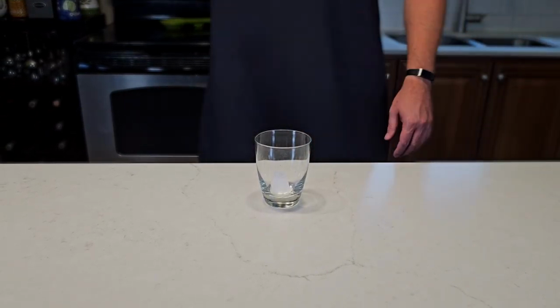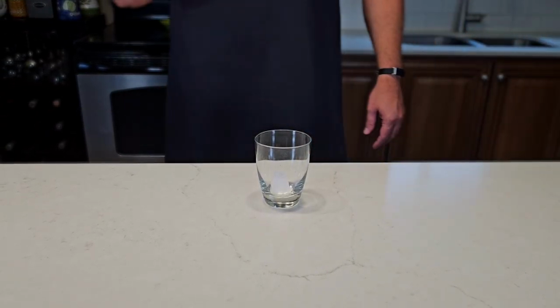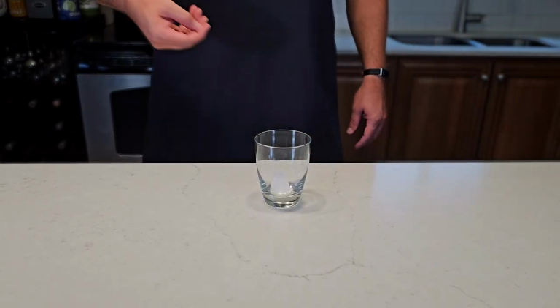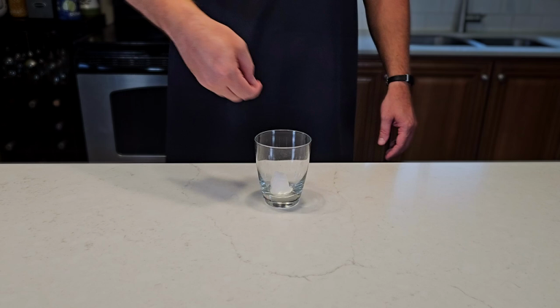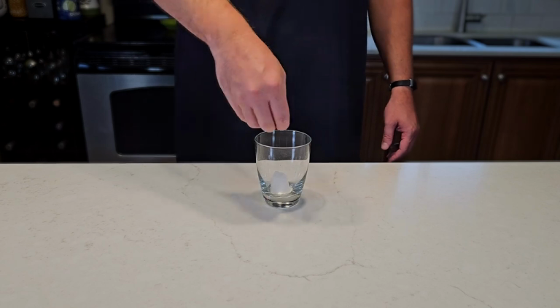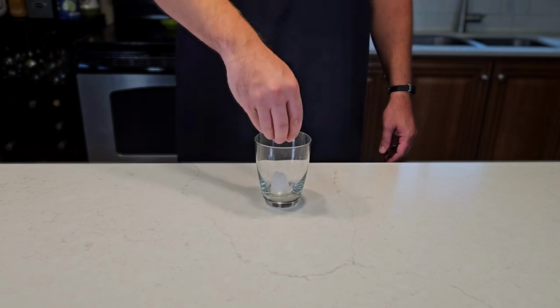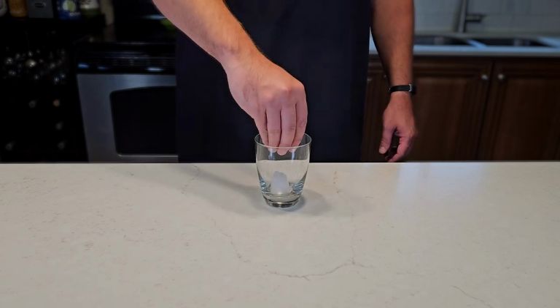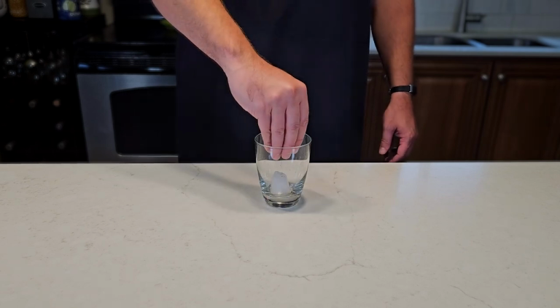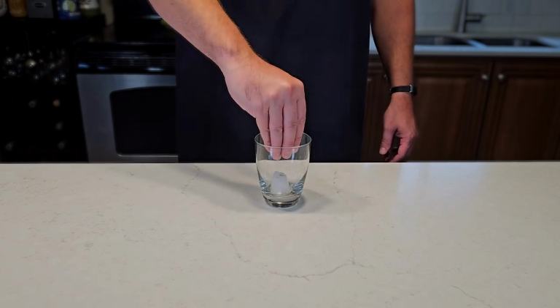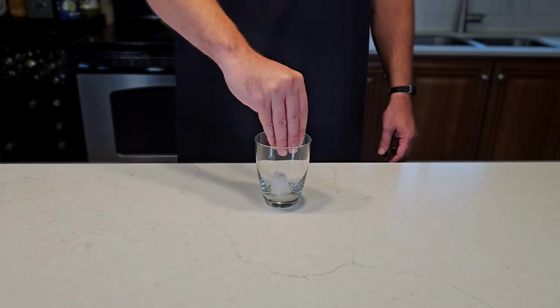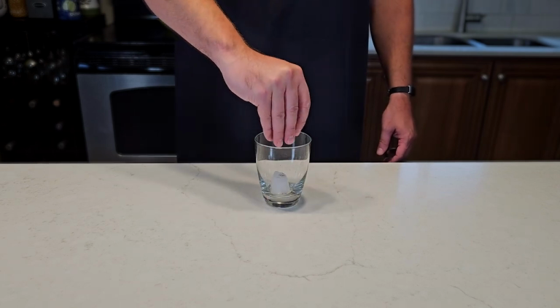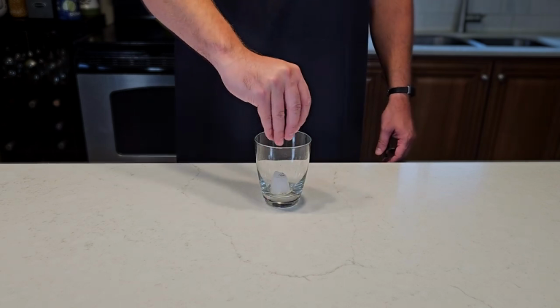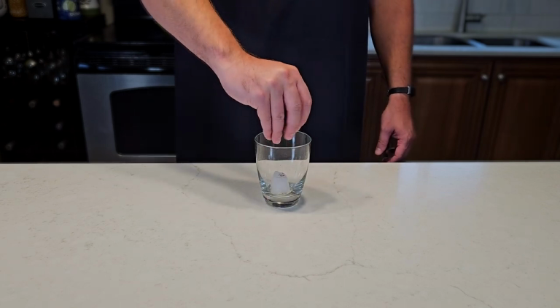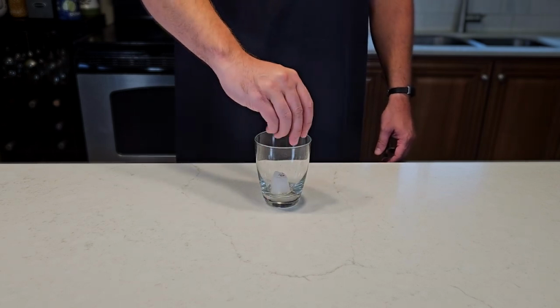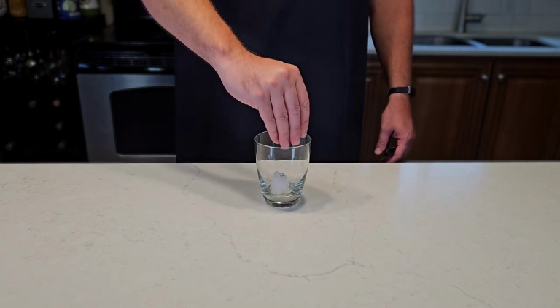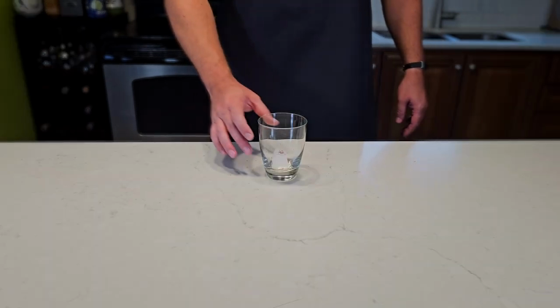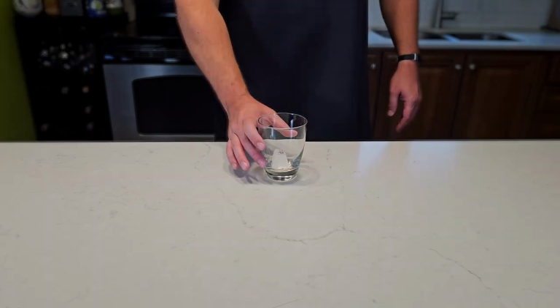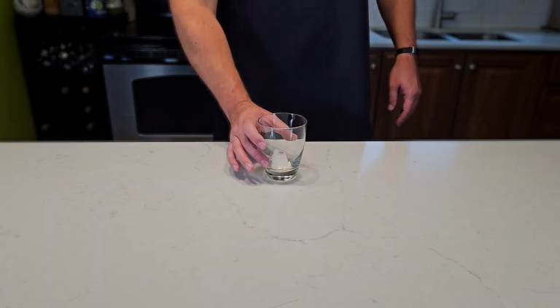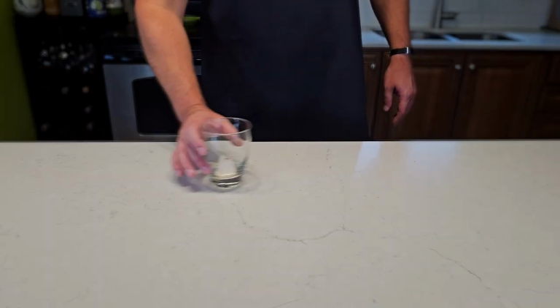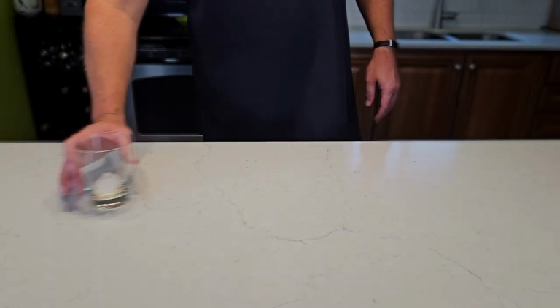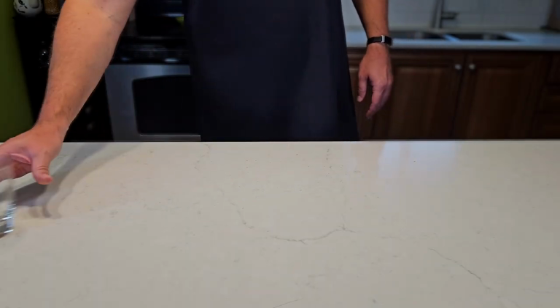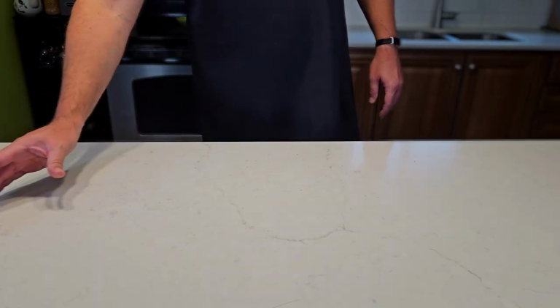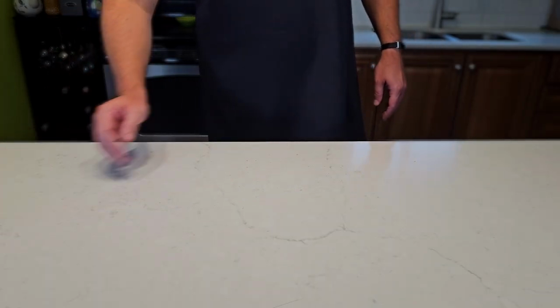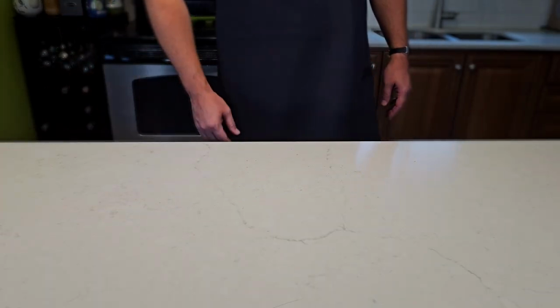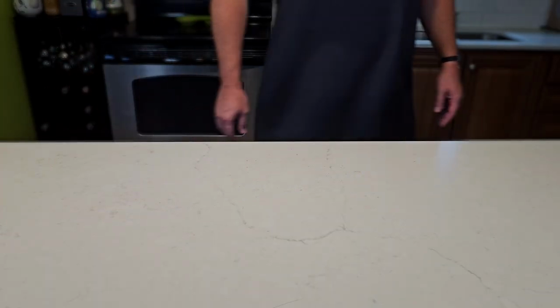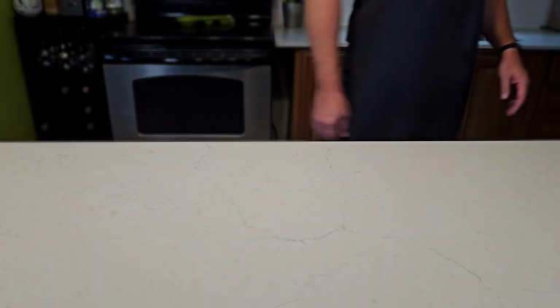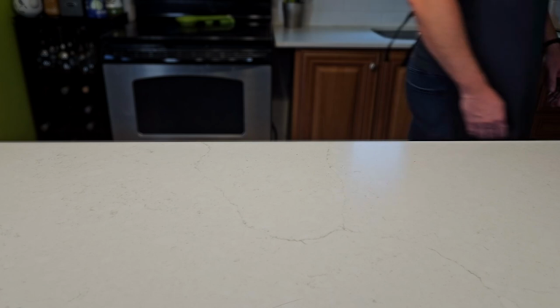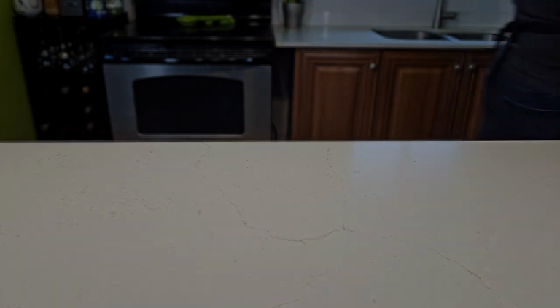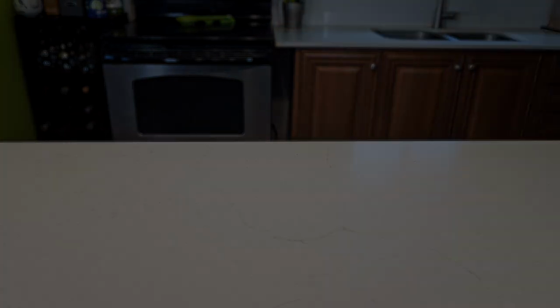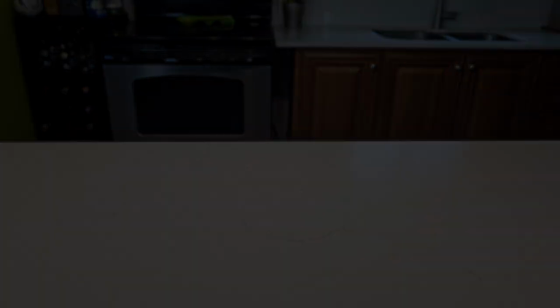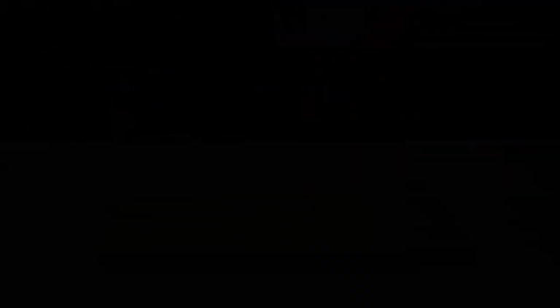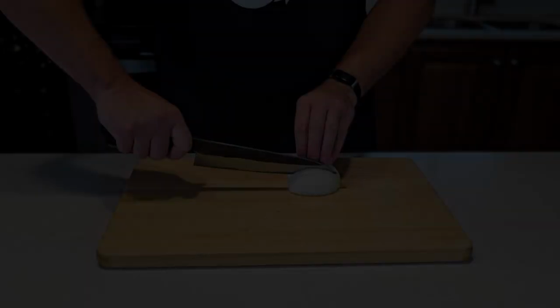We'll start by sprinkling some saffron over an ice cube to bloom, and then set it aside for later. If you add saffron to a dish directly, you're just wasting it.